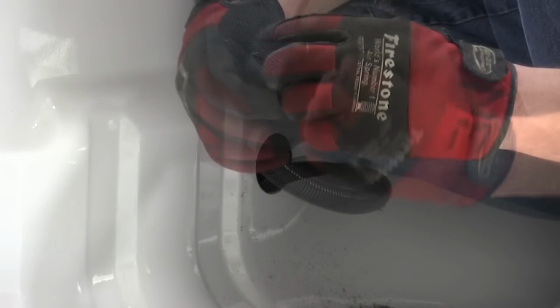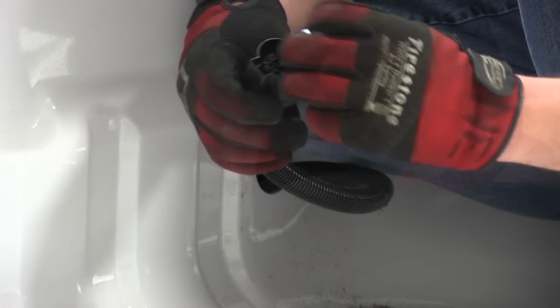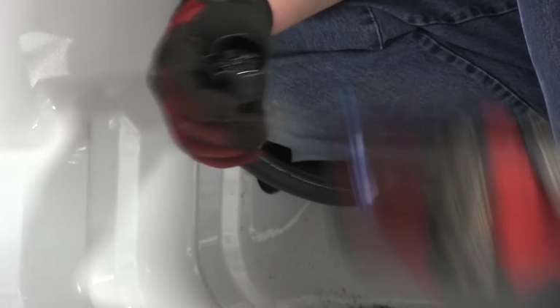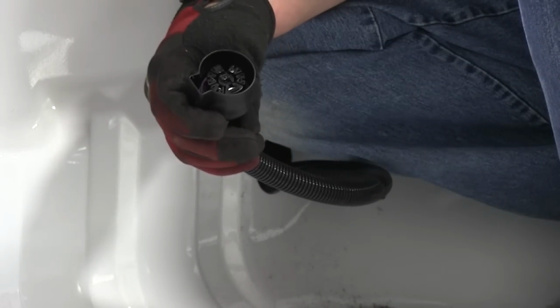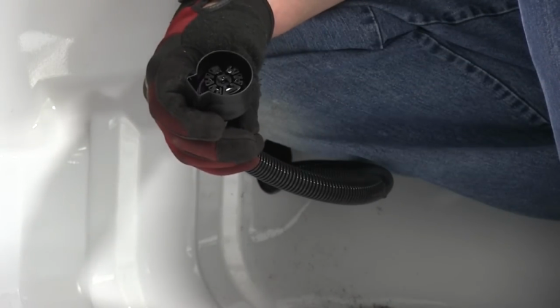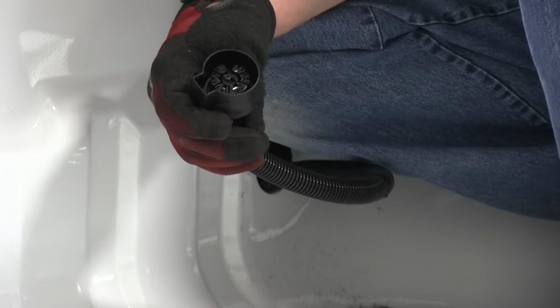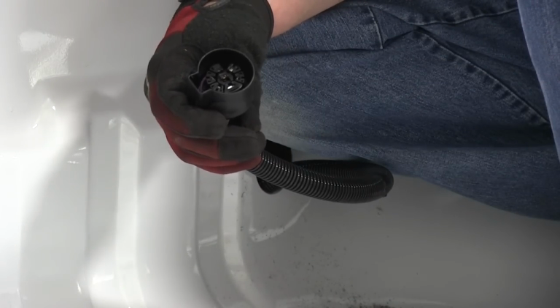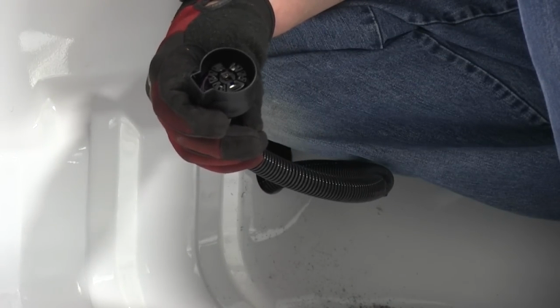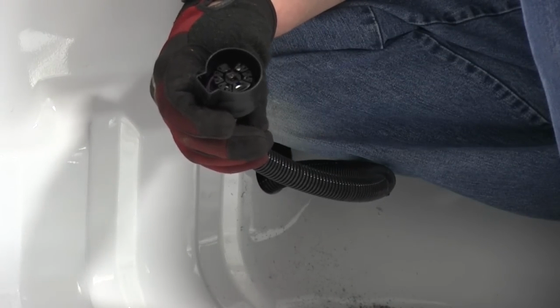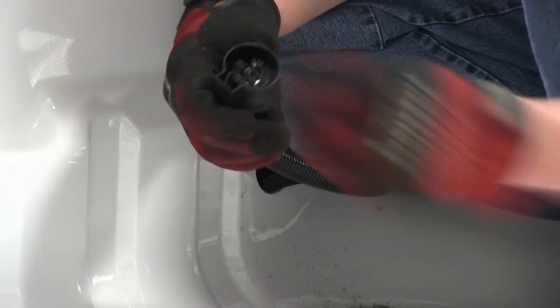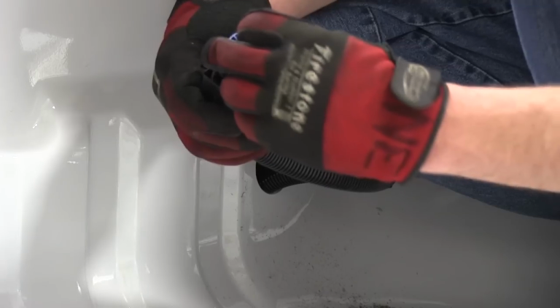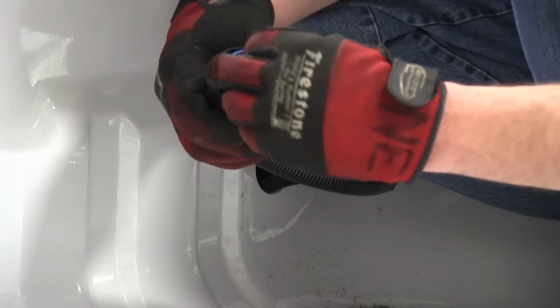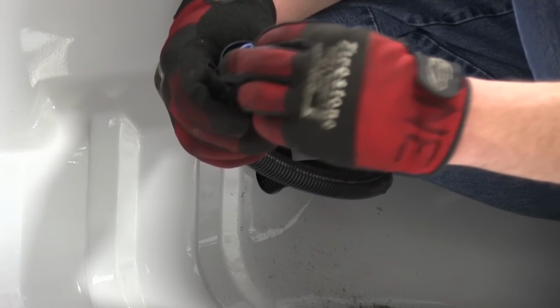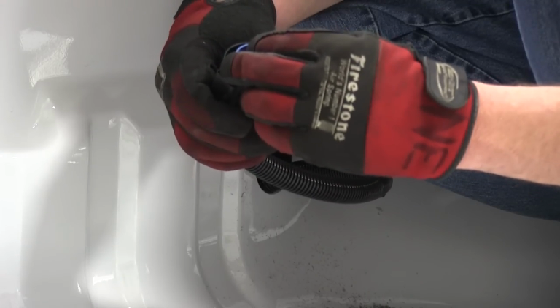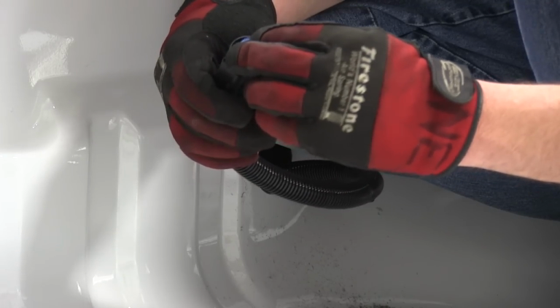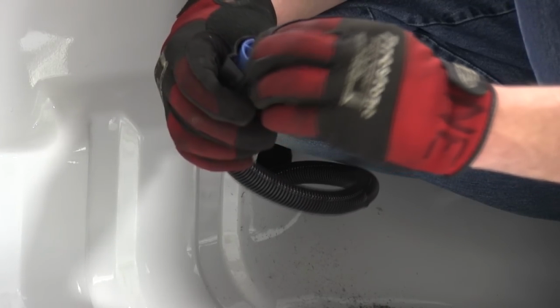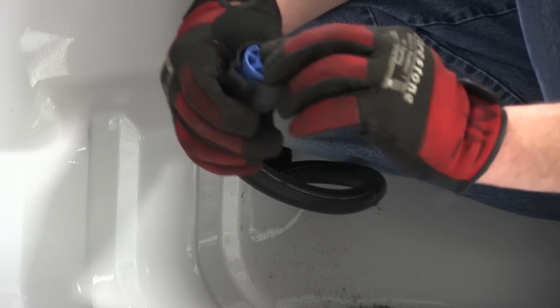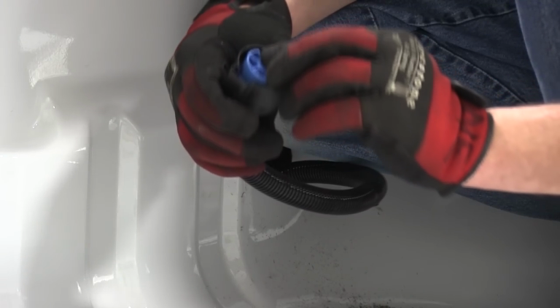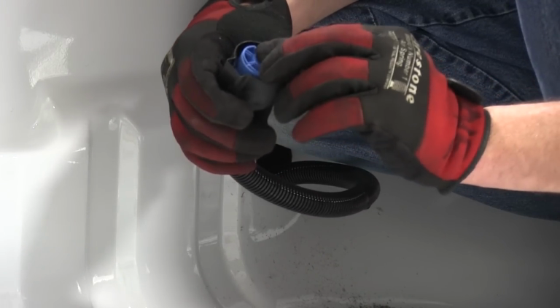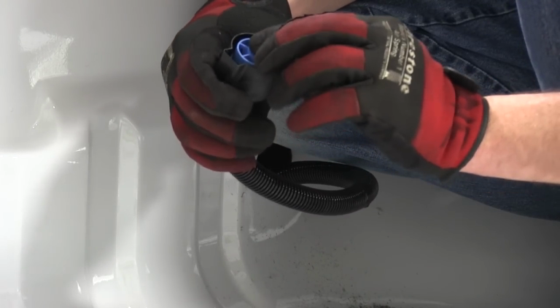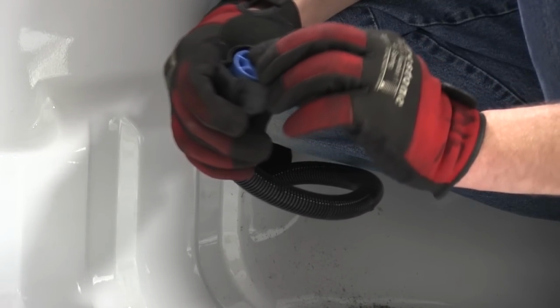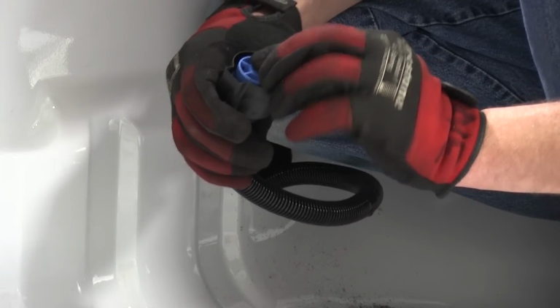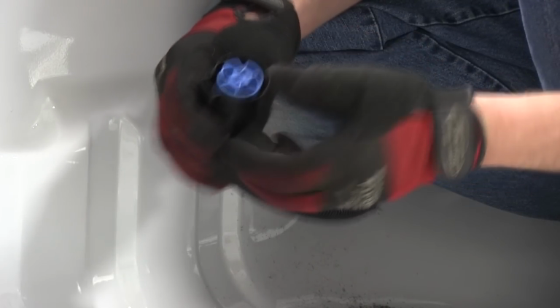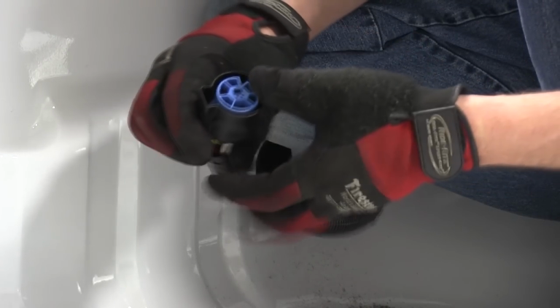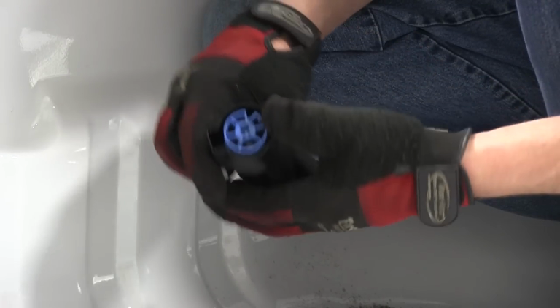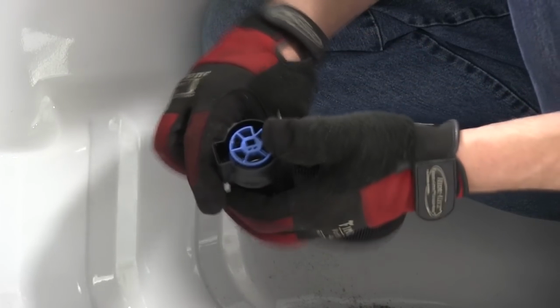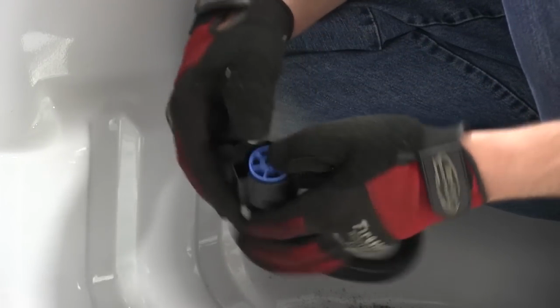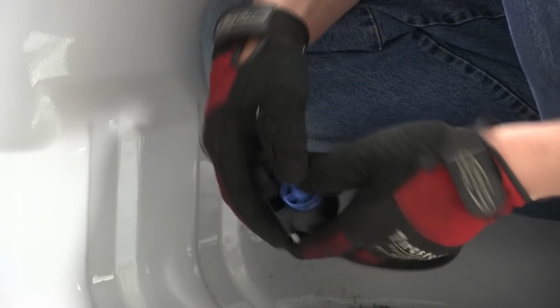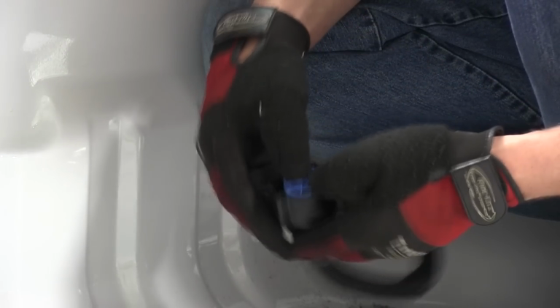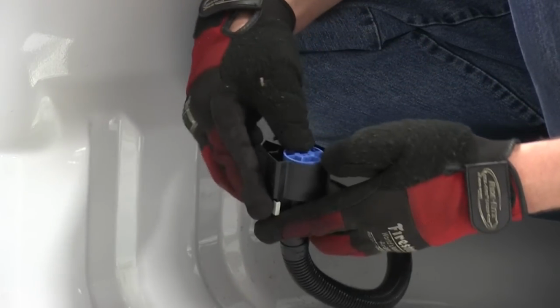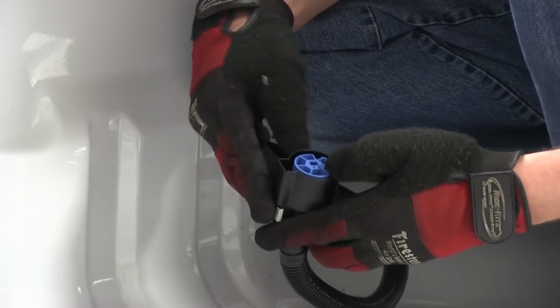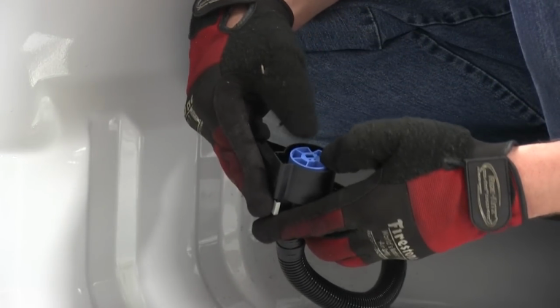Now that we have all 7 wires hooked up, we're going to take the blue locking trim and install it. This will lock and hold our connection points in place.